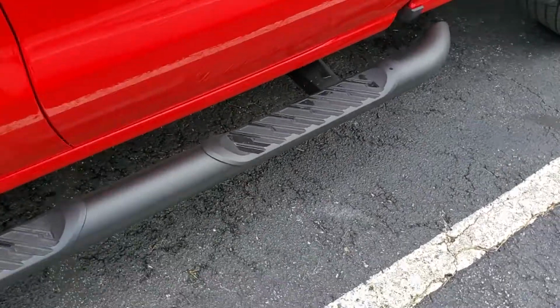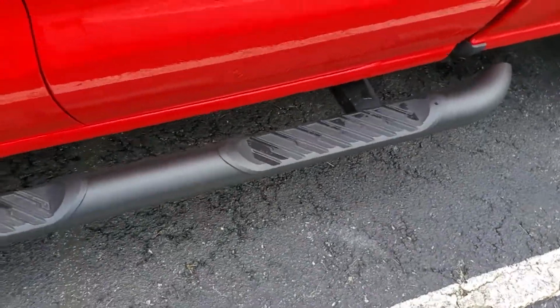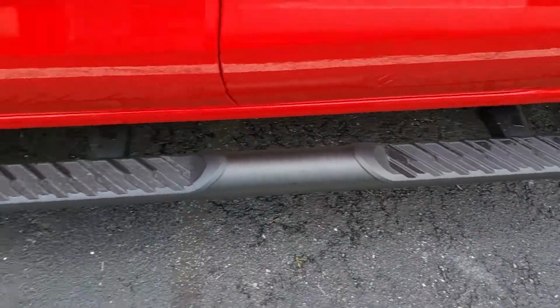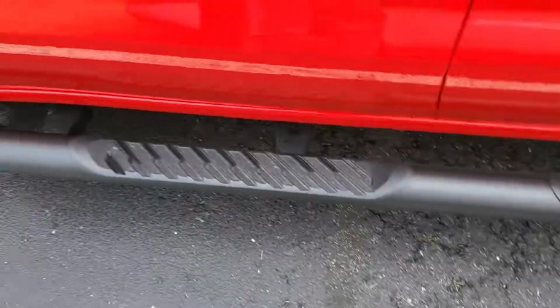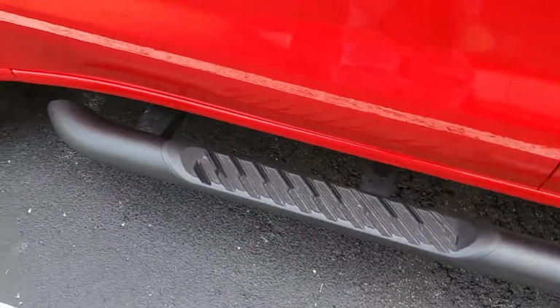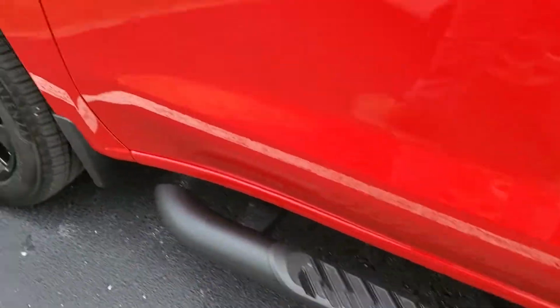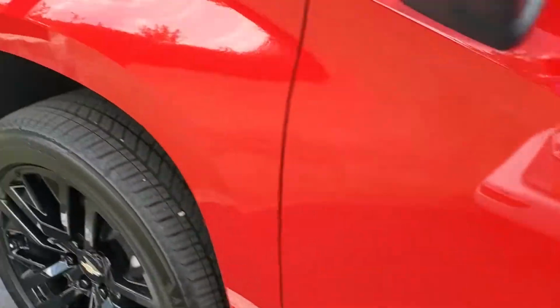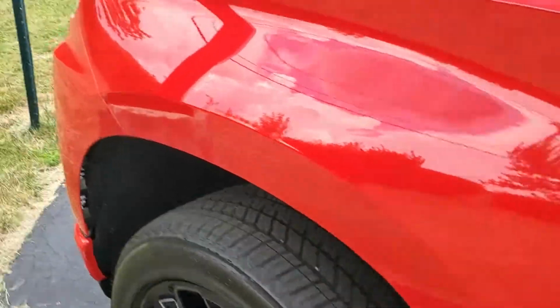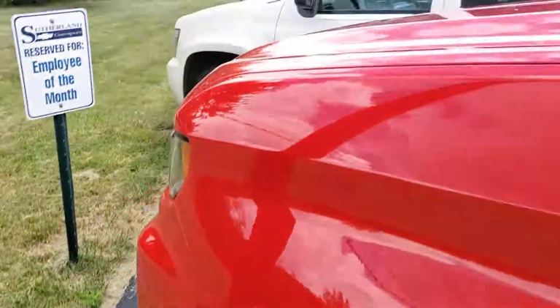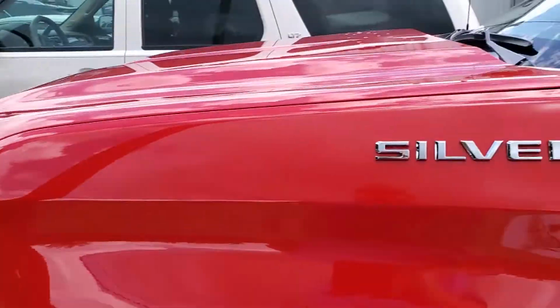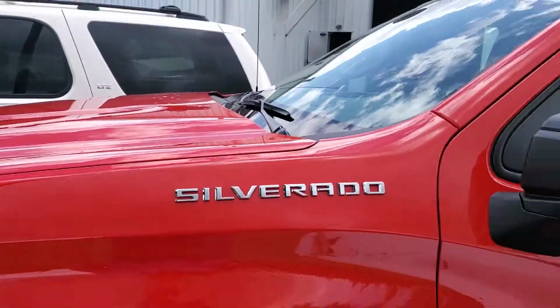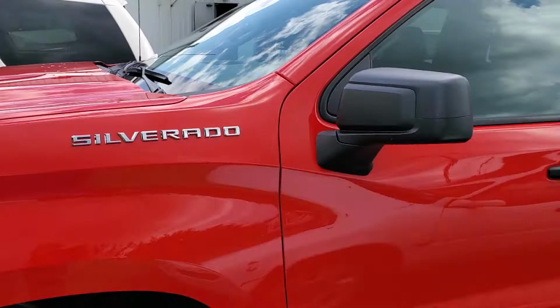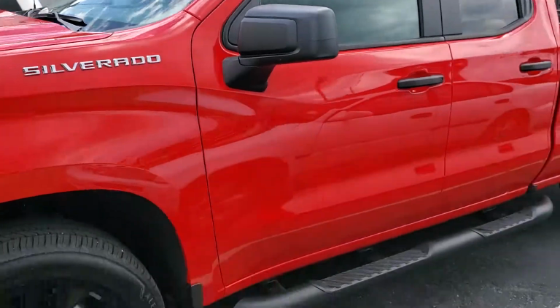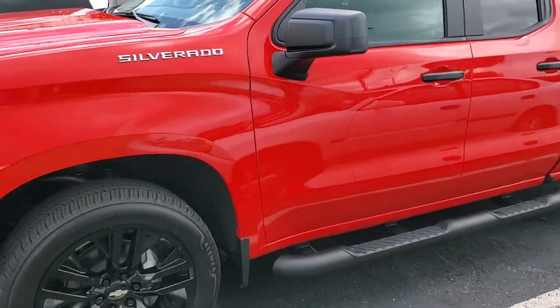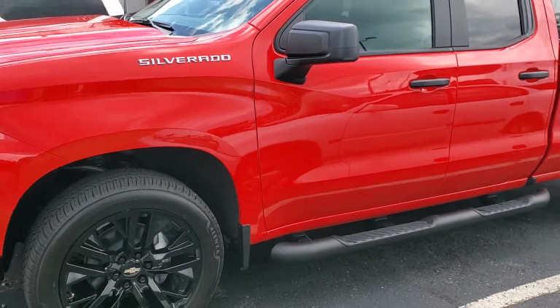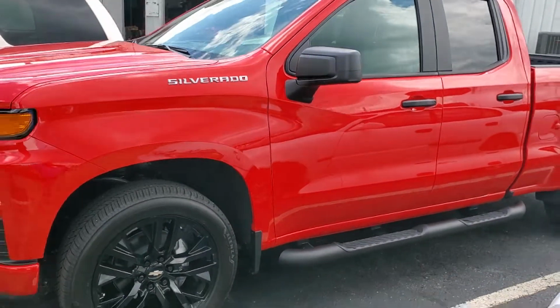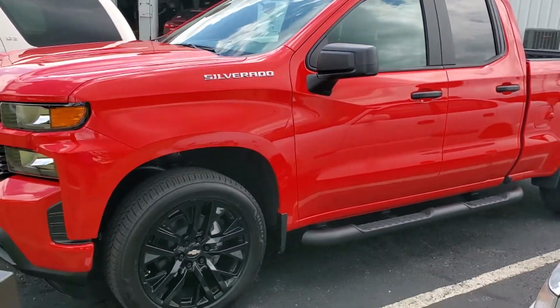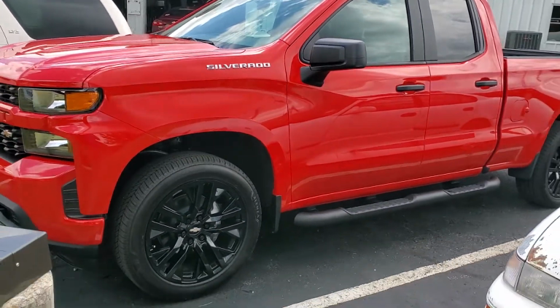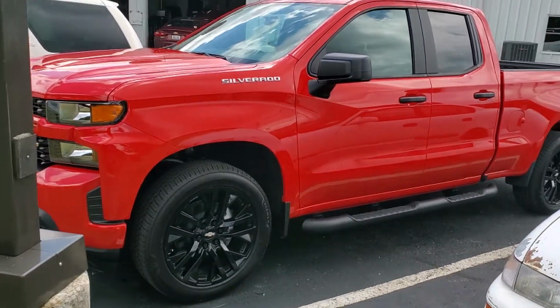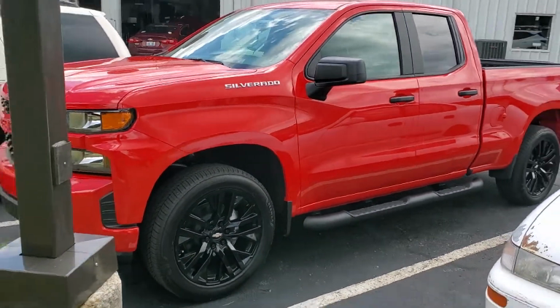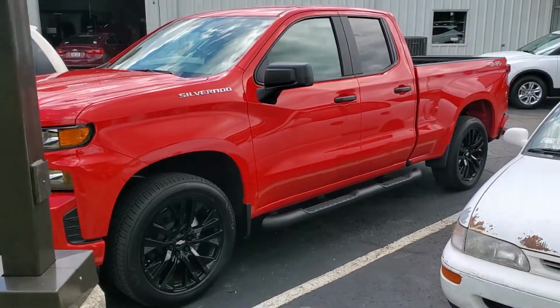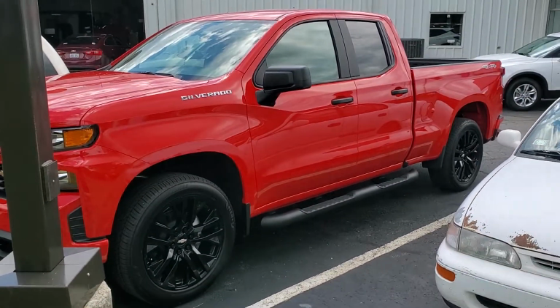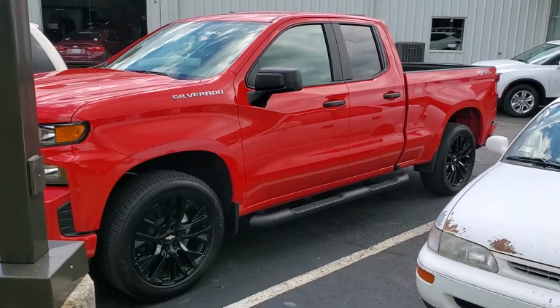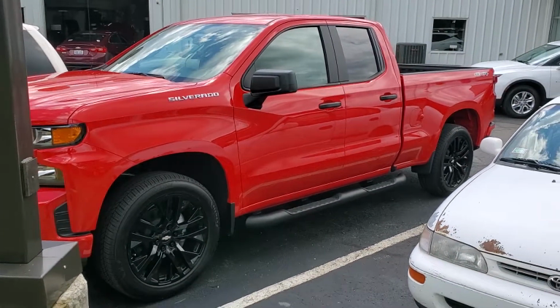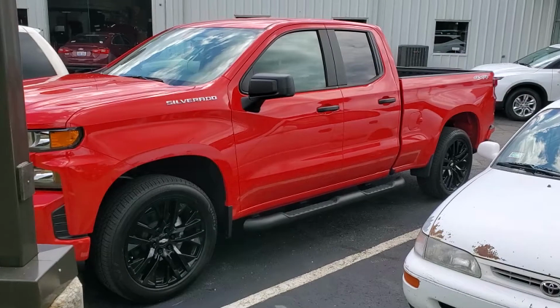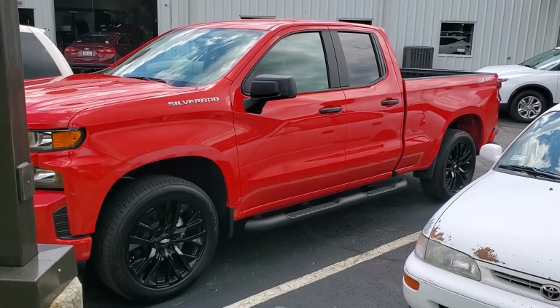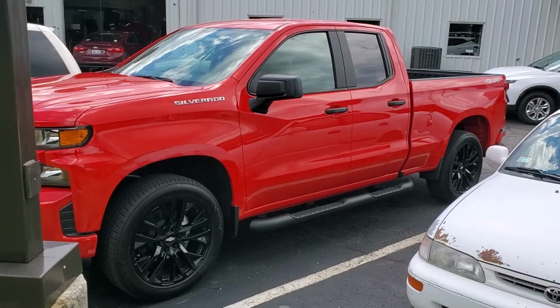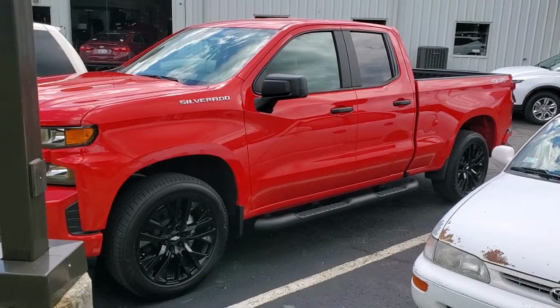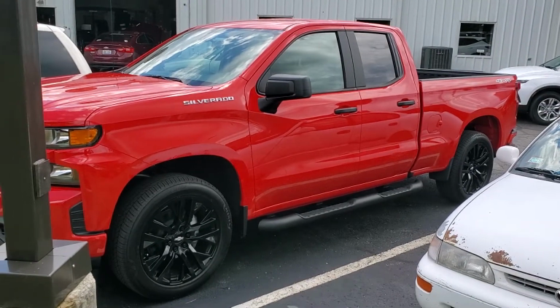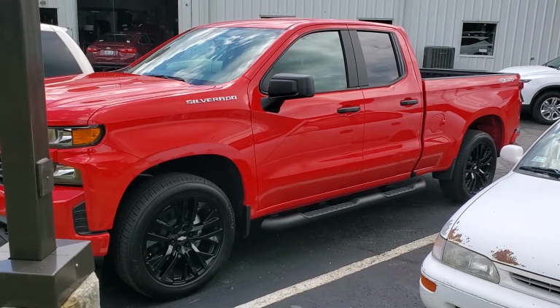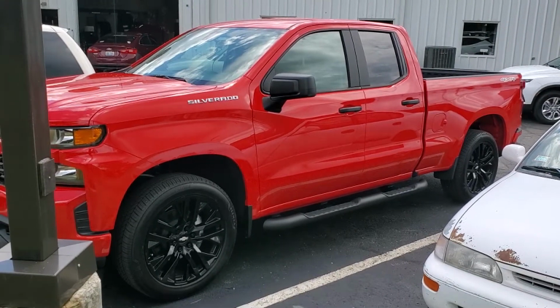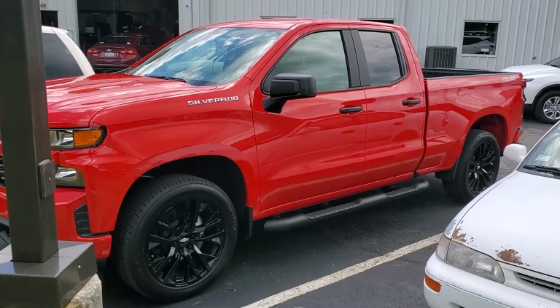Here's what they look like on the truck all together. I realize that pulls in the way so it's not the greatest view, but they look good, right?